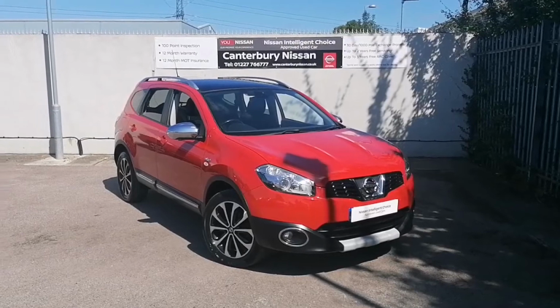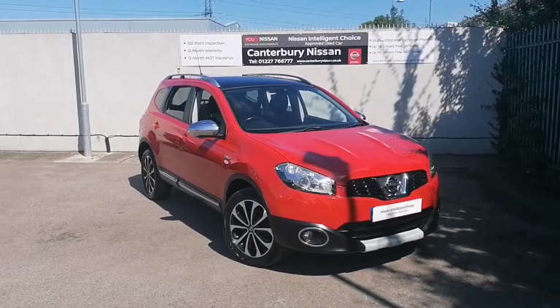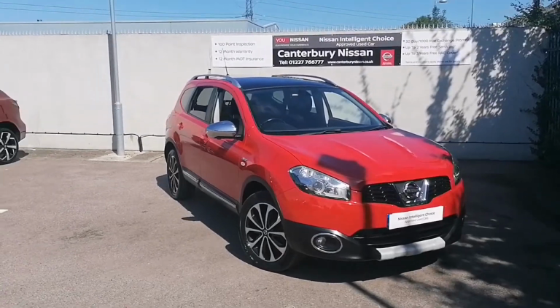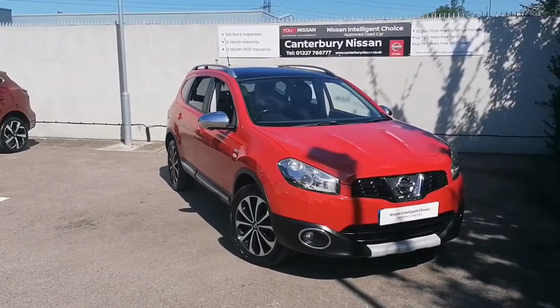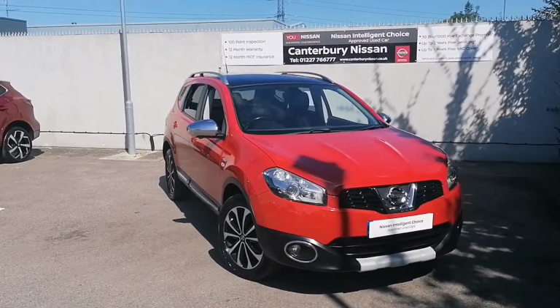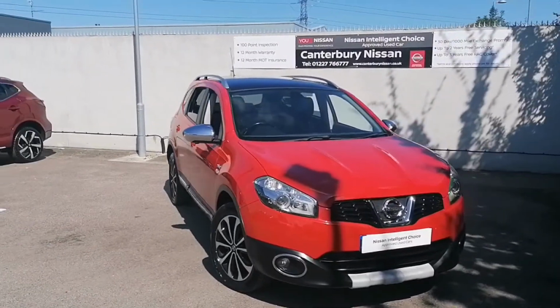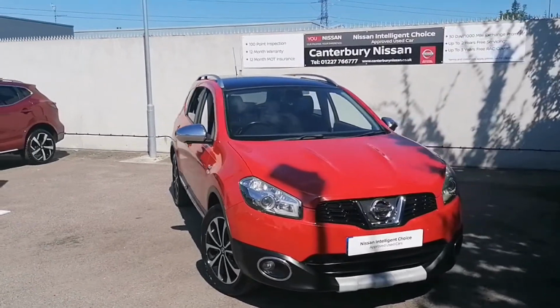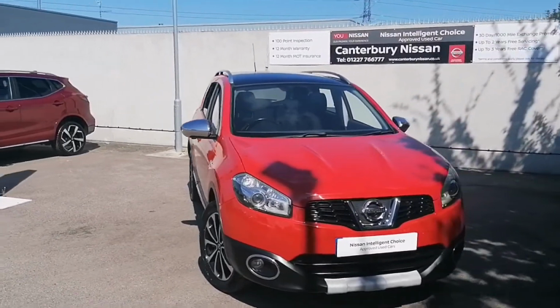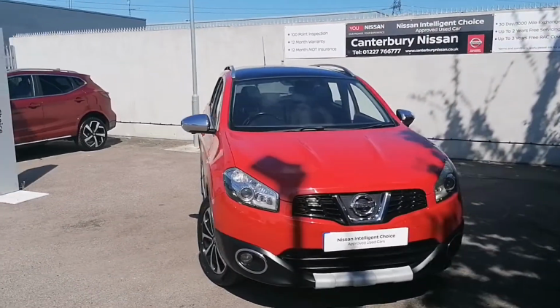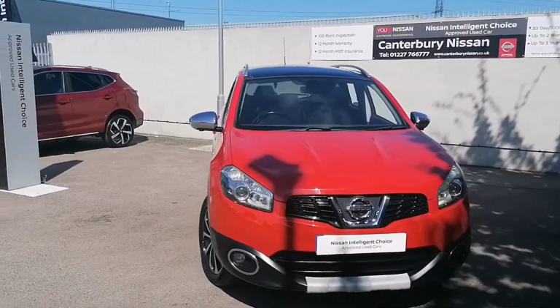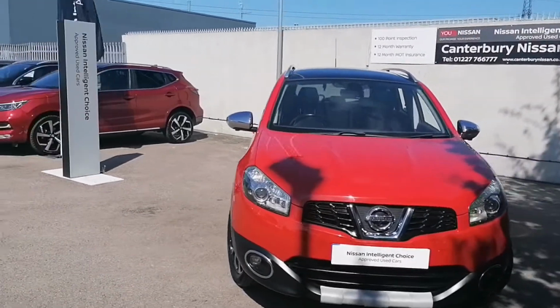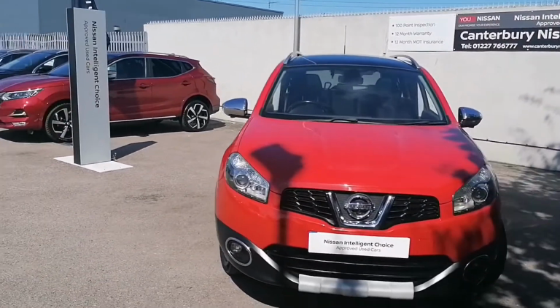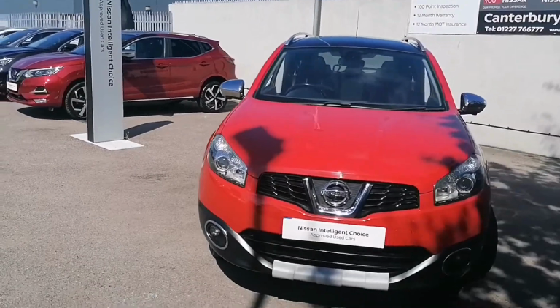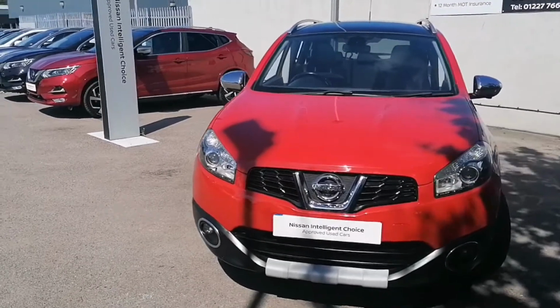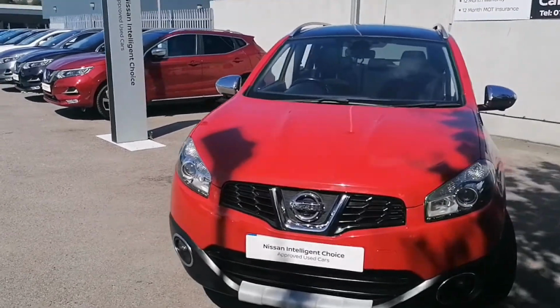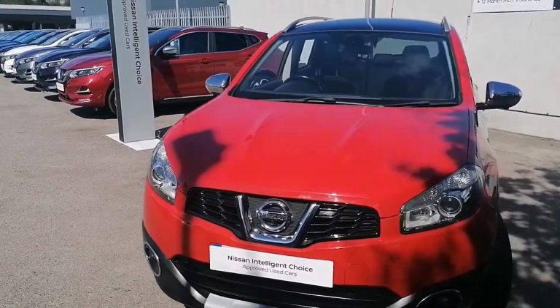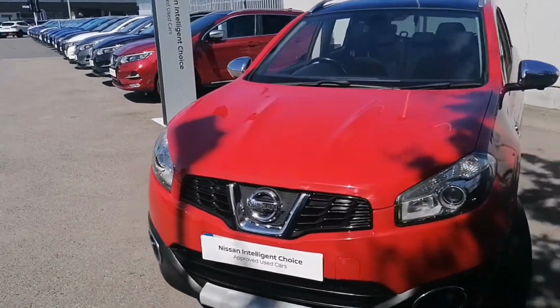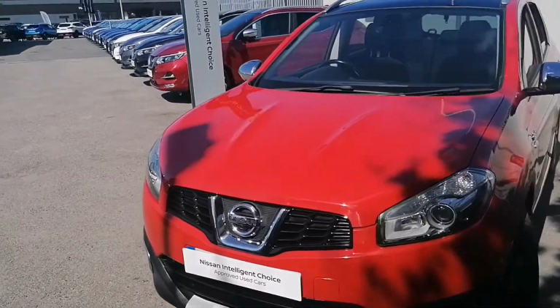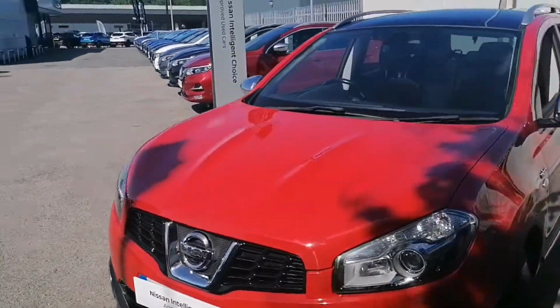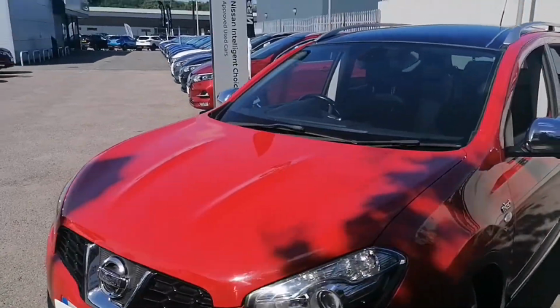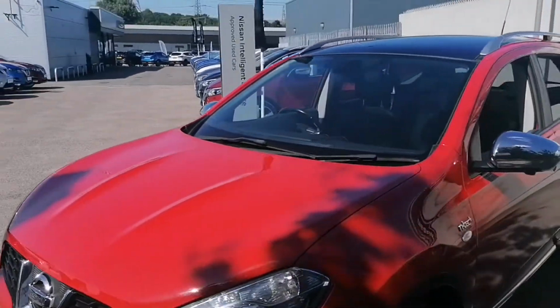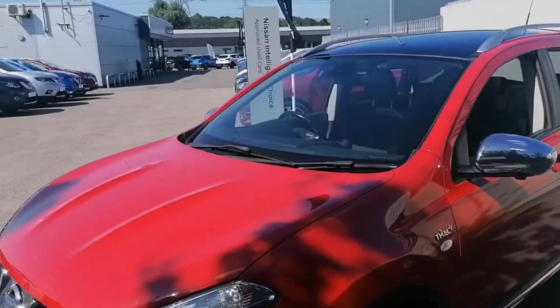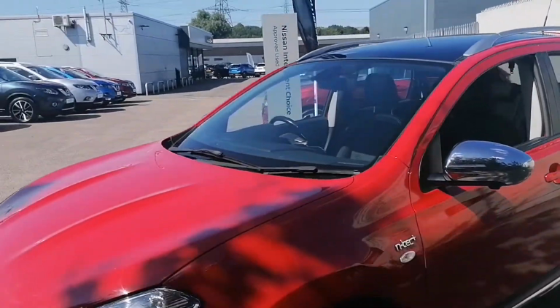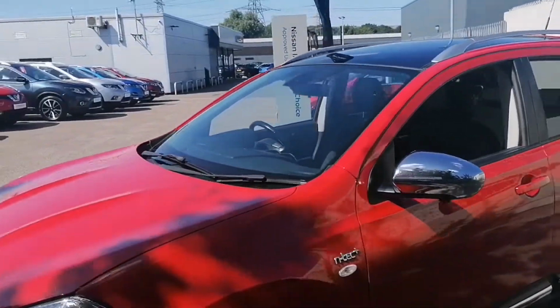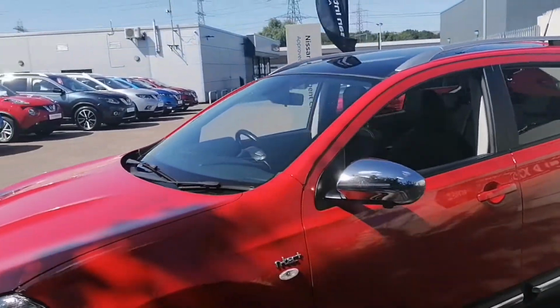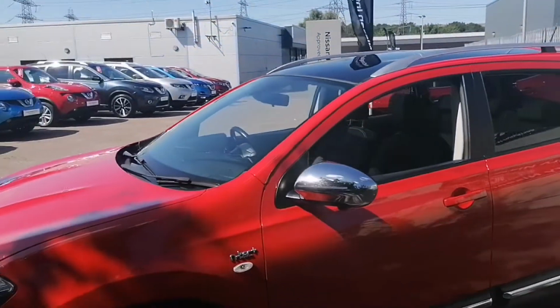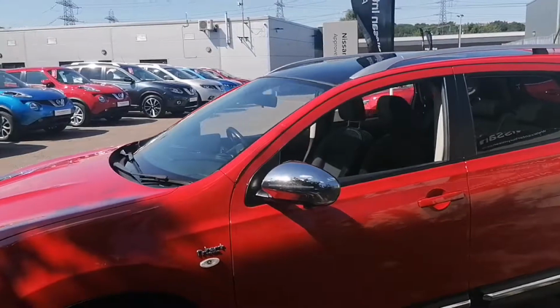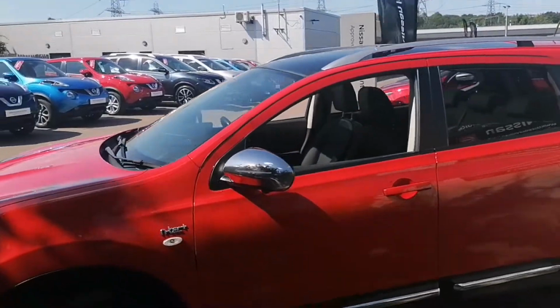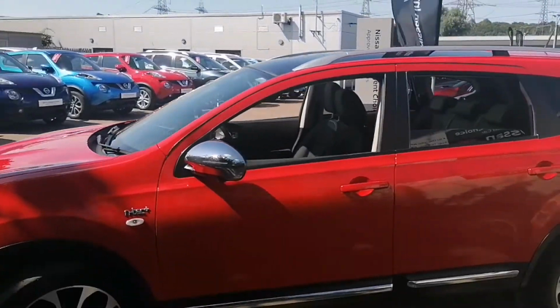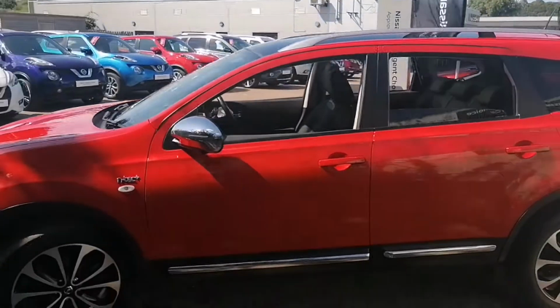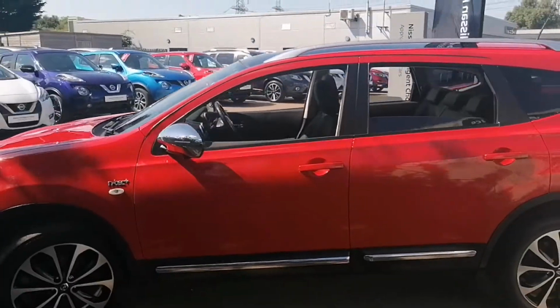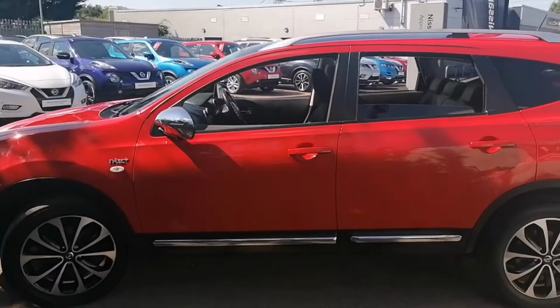Hello and welcome to our walk-around video of this Qashqai Entec Plus we have in stock here at Canterbury Nissan. This particular one is a 7-seater version and is presented in the flame red colour.